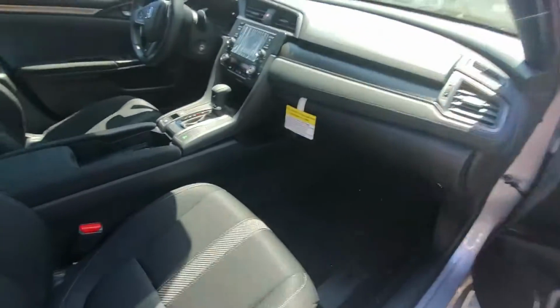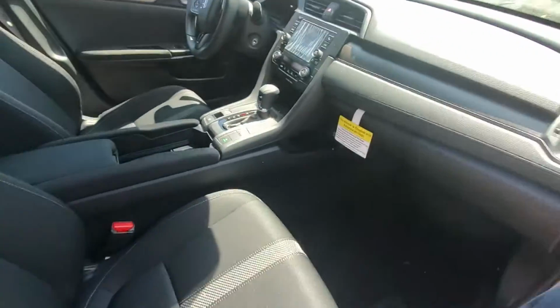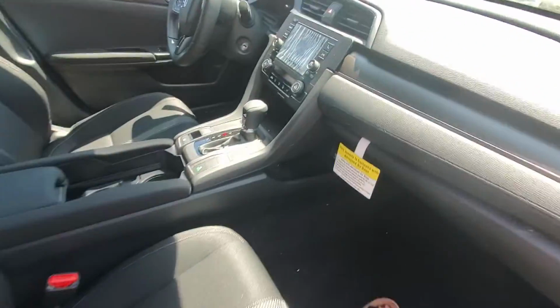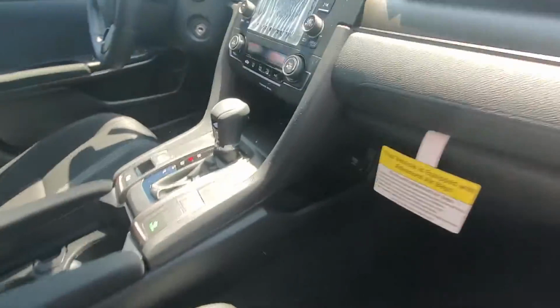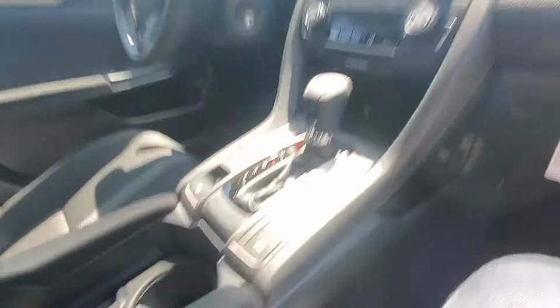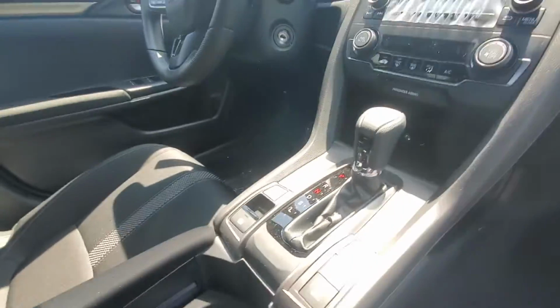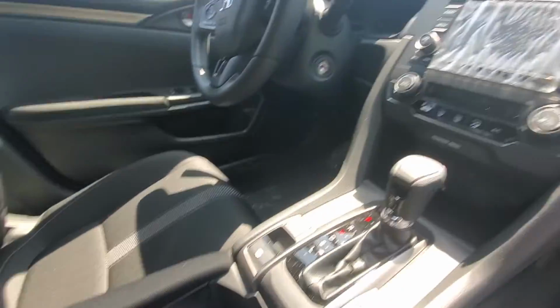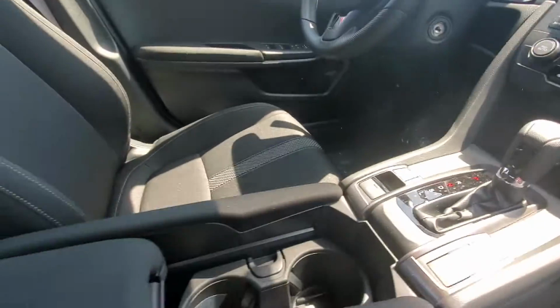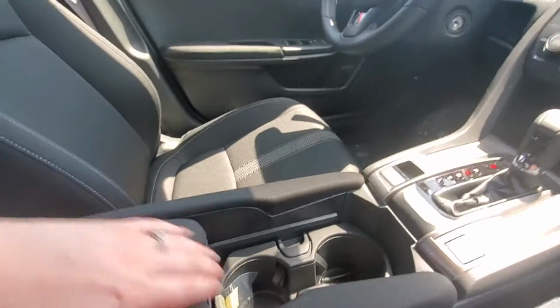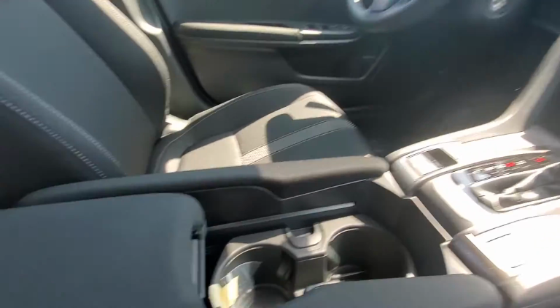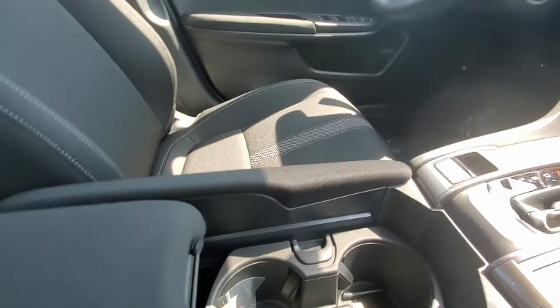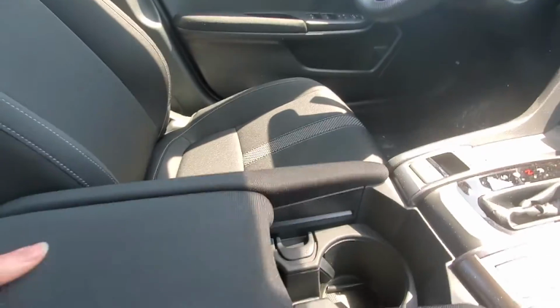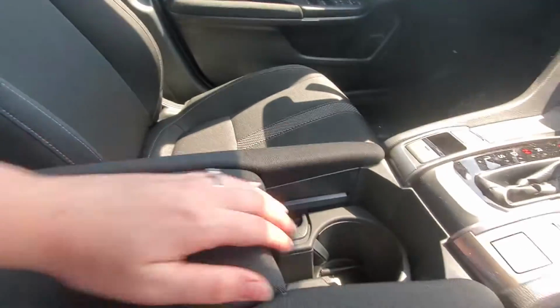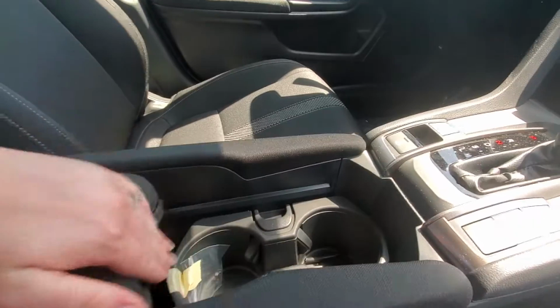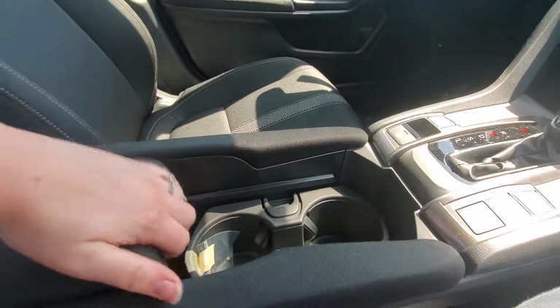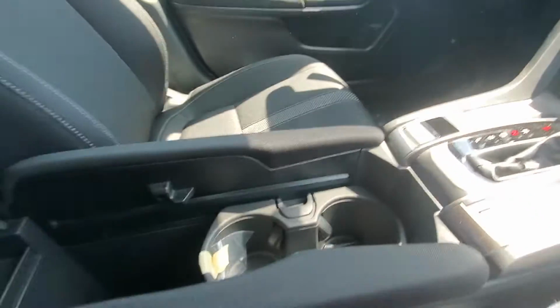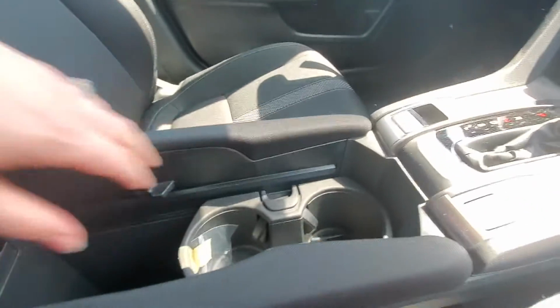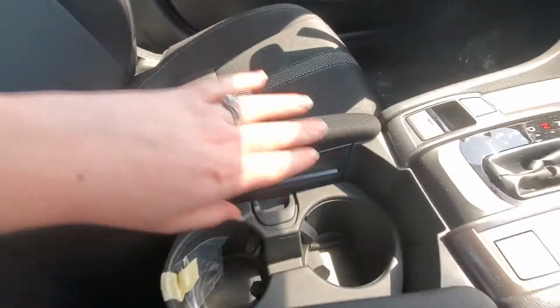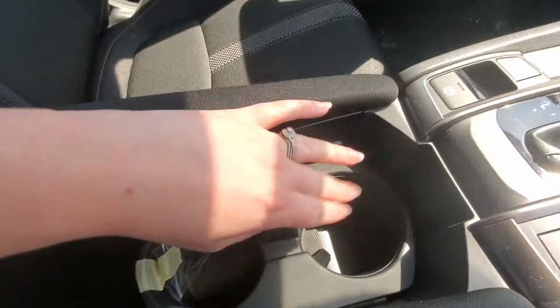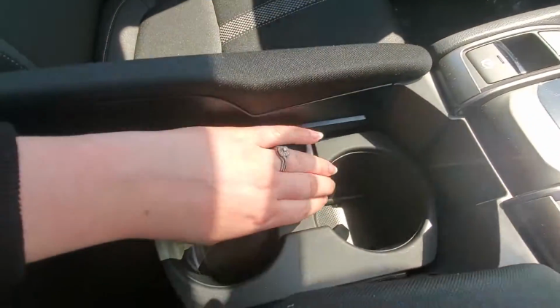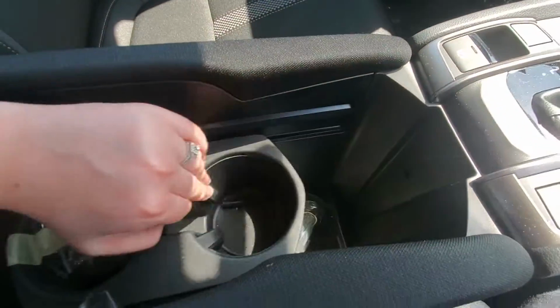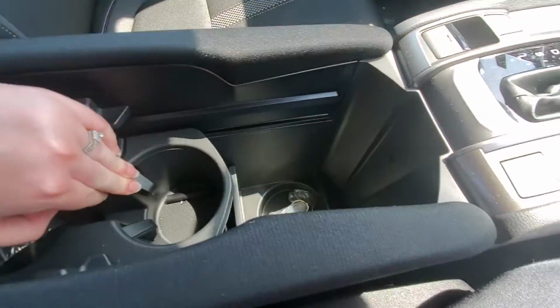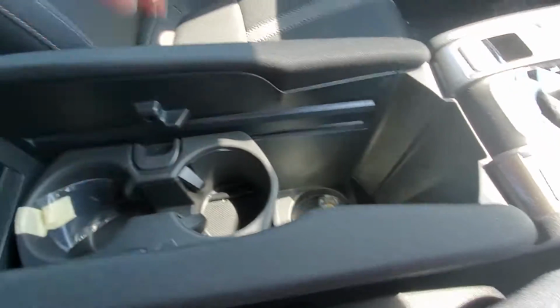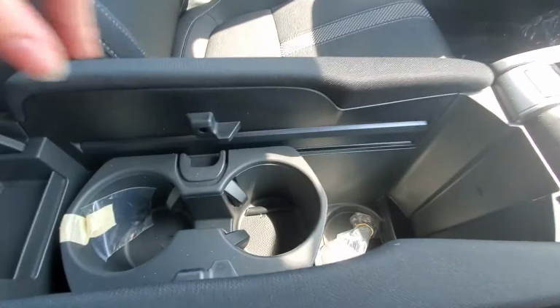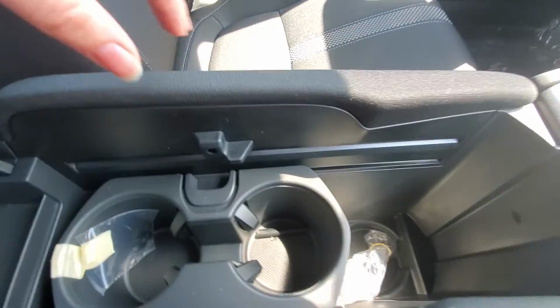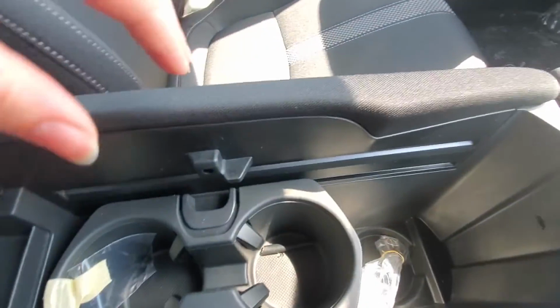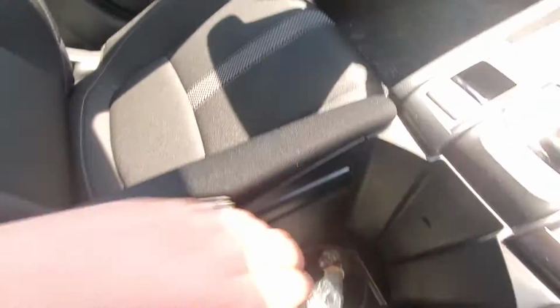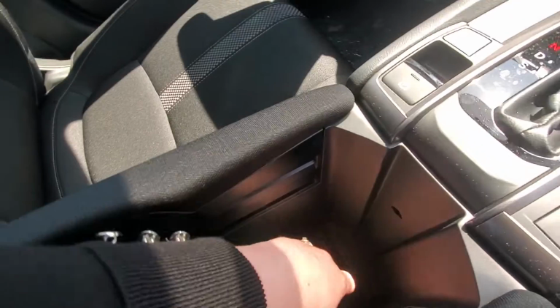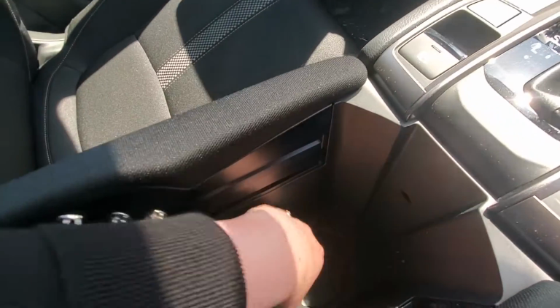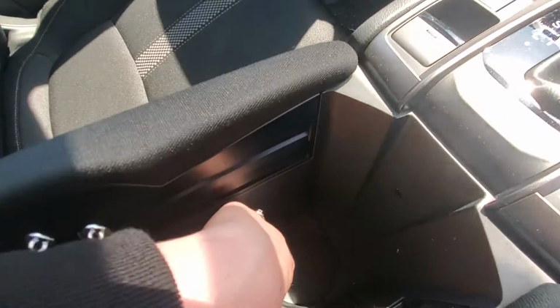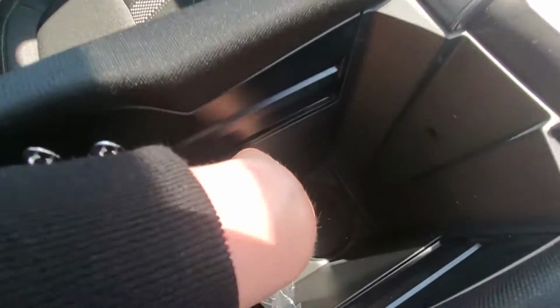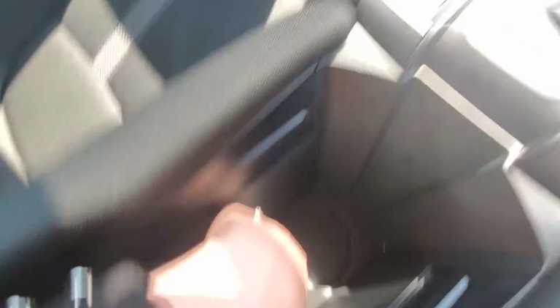In the front here you have a large middle console. The armrest does extend forward, you can pop this up. Cupholders will slide back where you can remove them. Another cupholder right down in here.